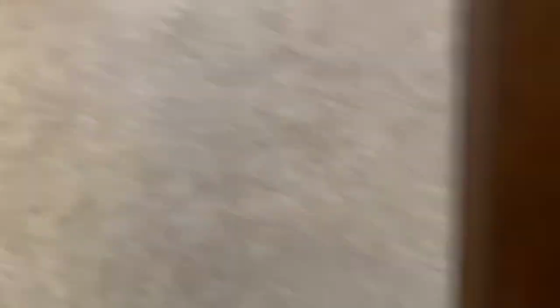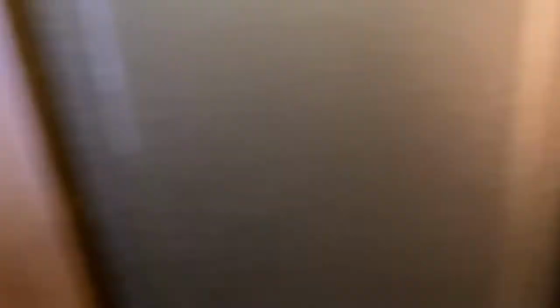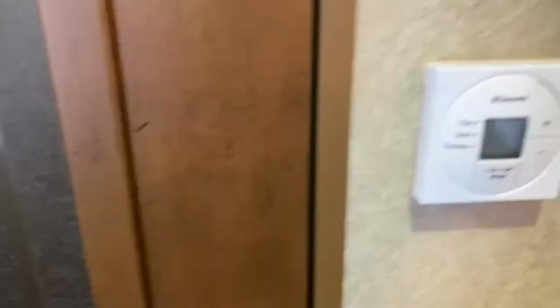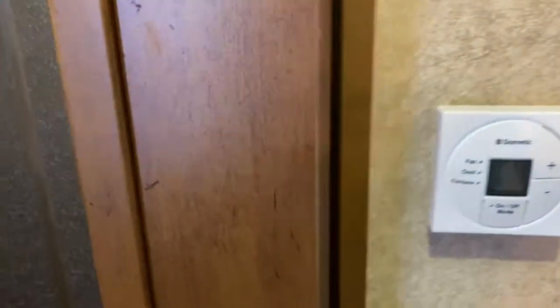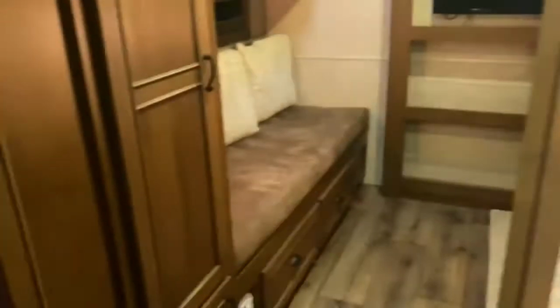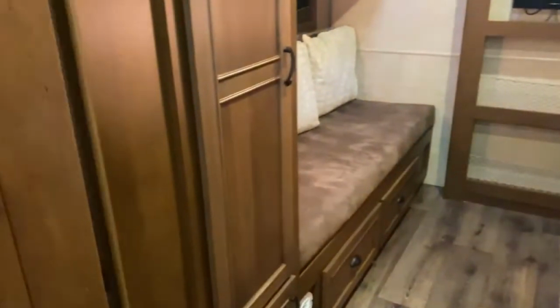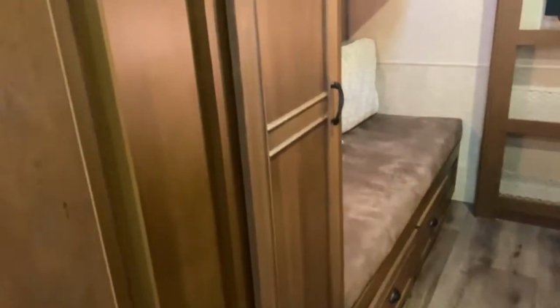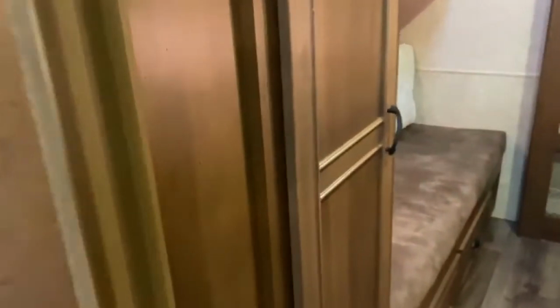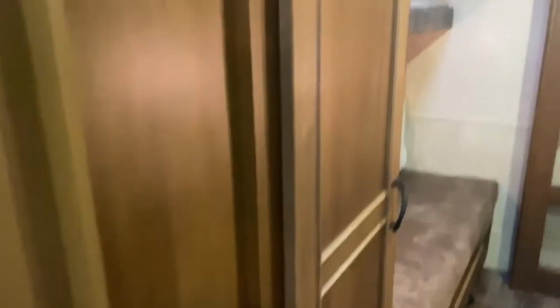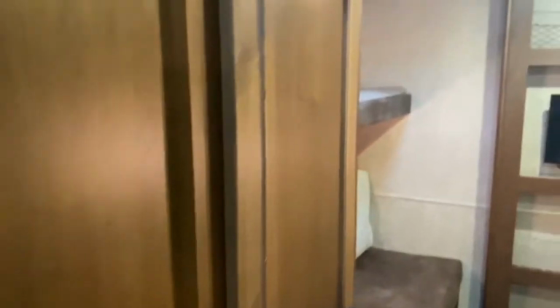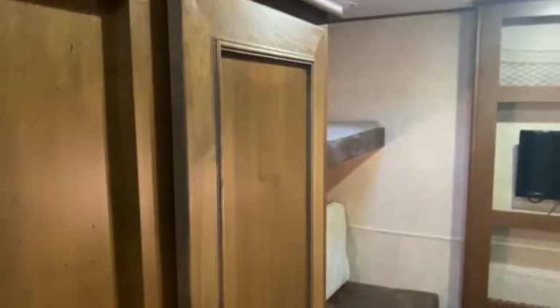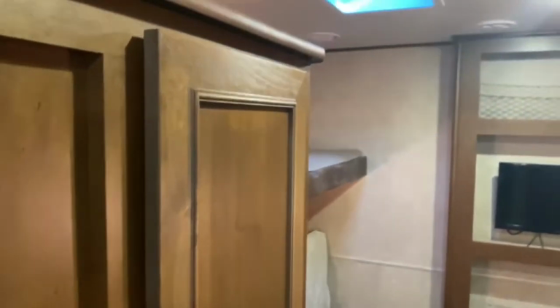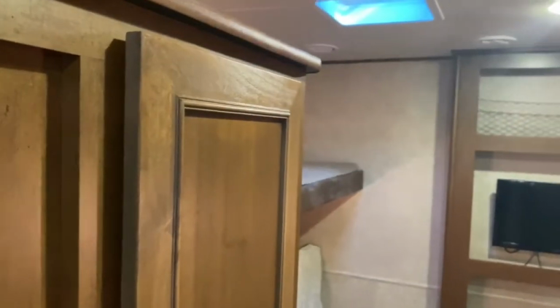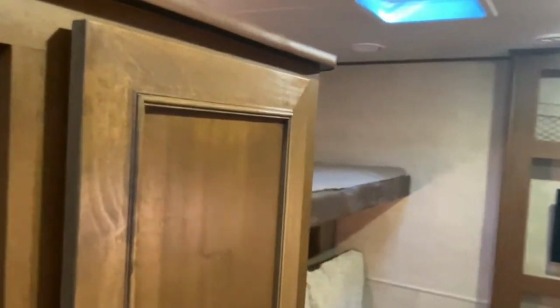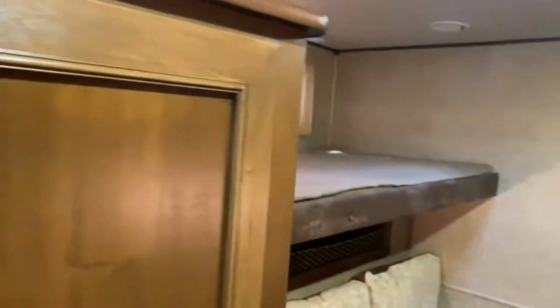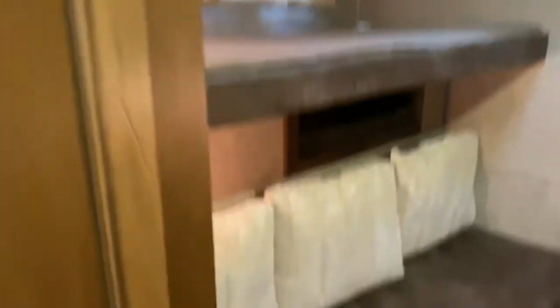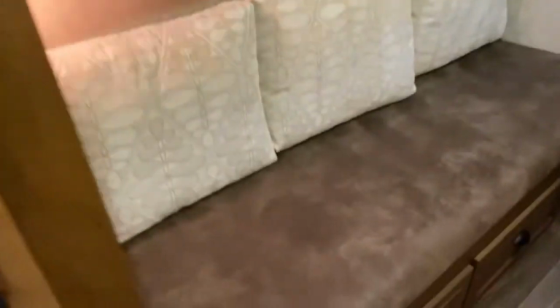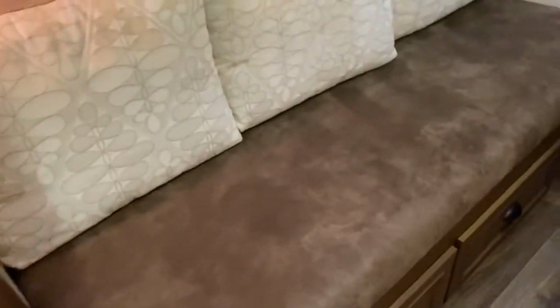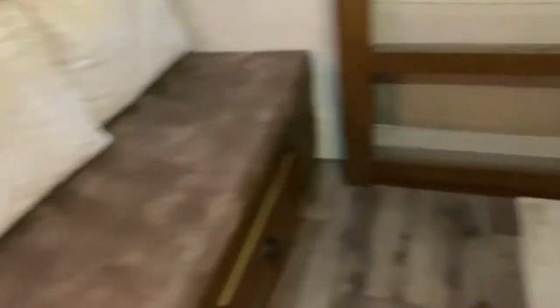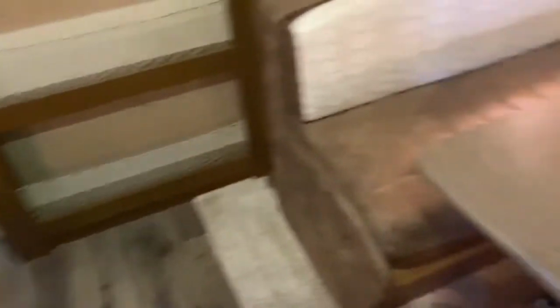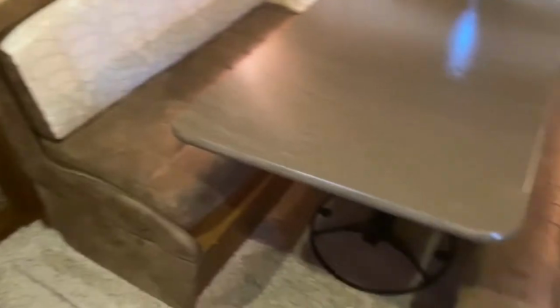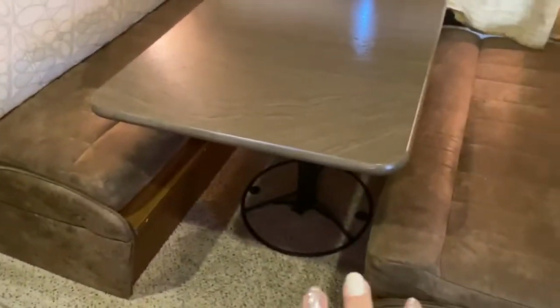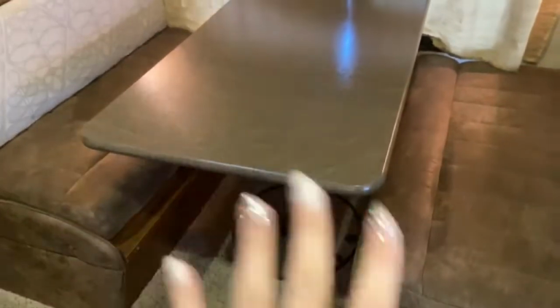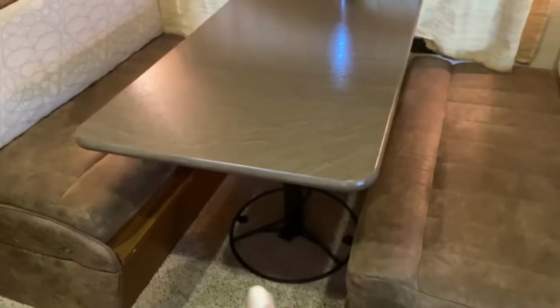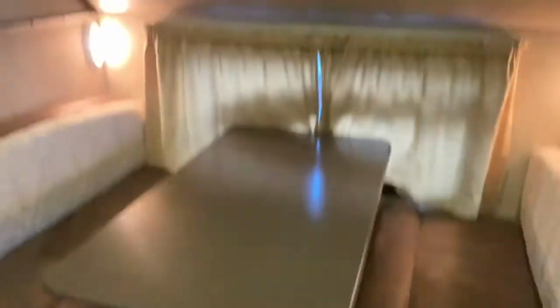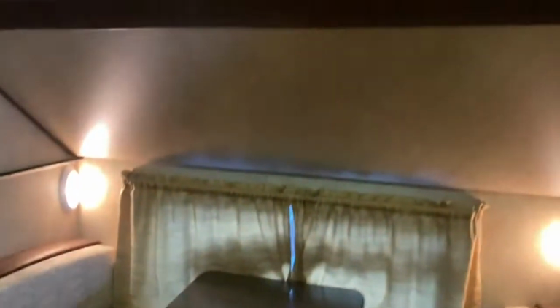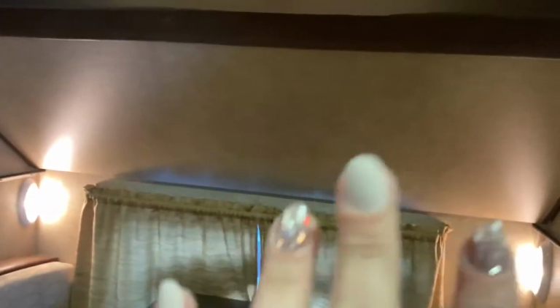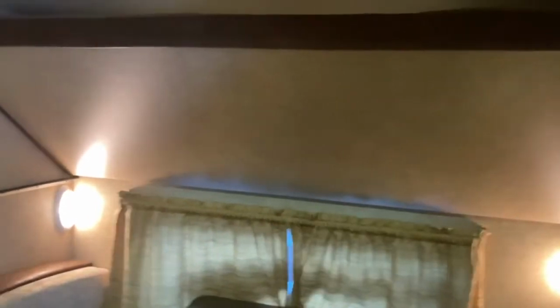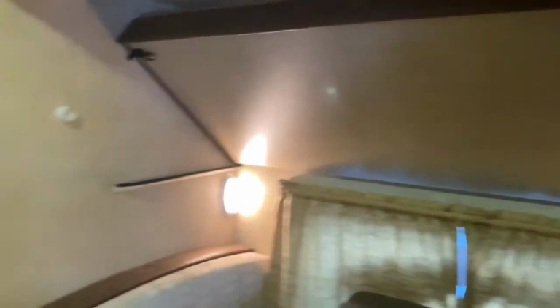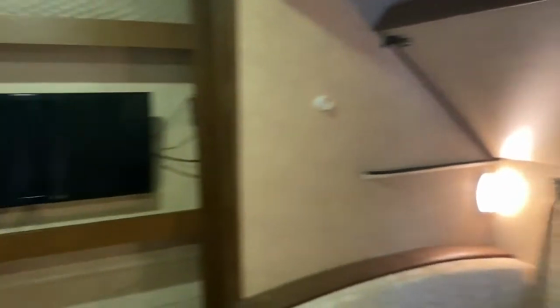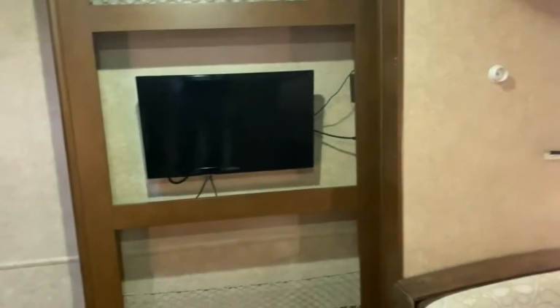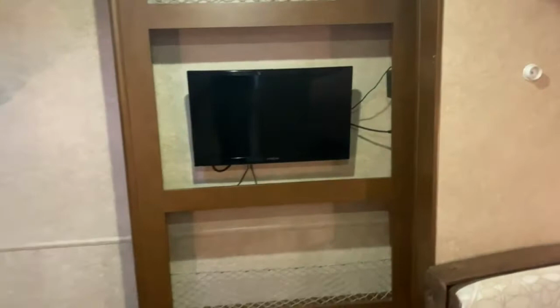Back here you've got your bunk room. There's some storage here, a bunk up top and a bunk down here. This one folds into a two-person bed, and then you've also got a bunk up here and a TV back here.